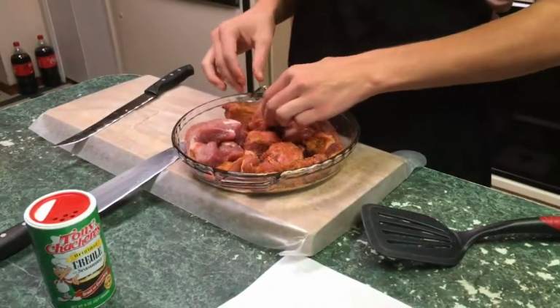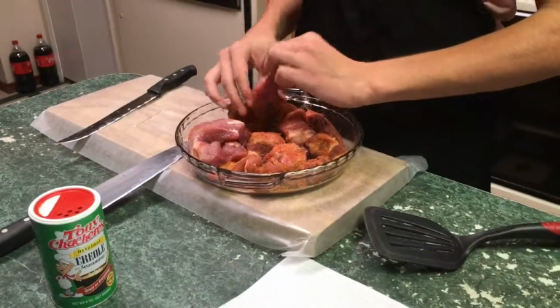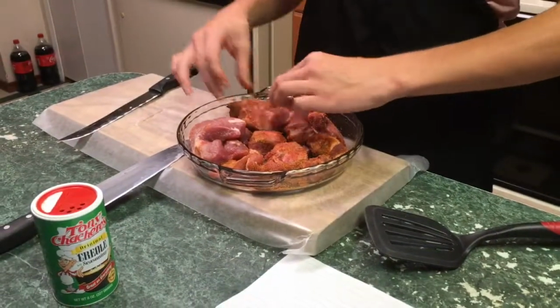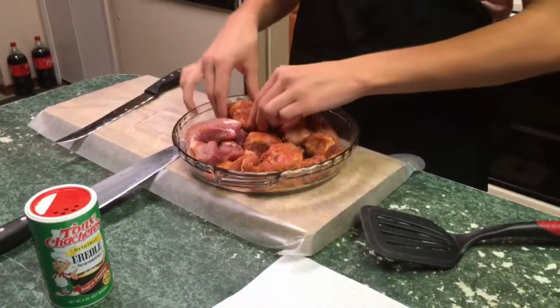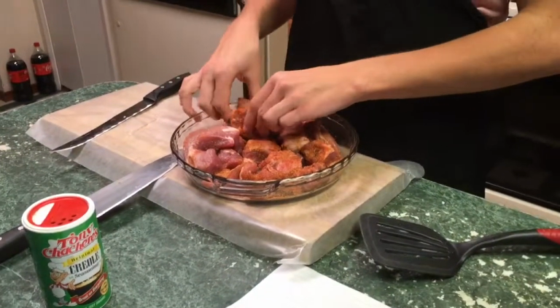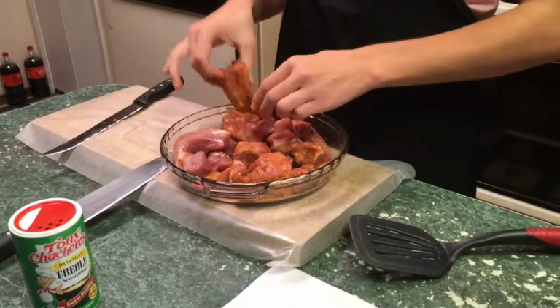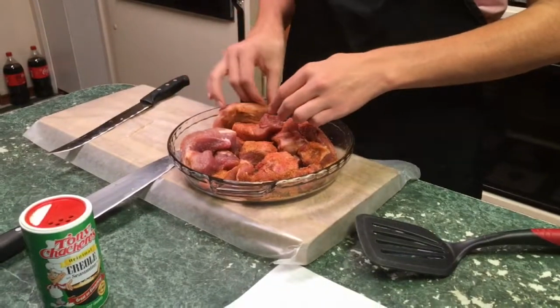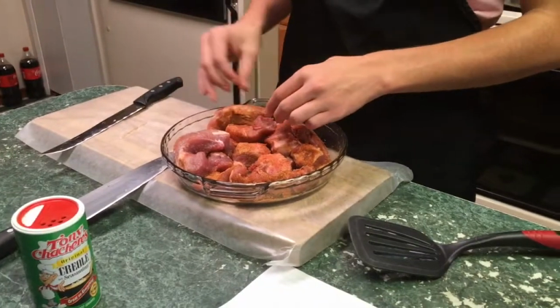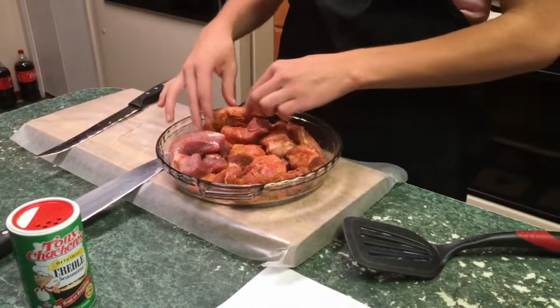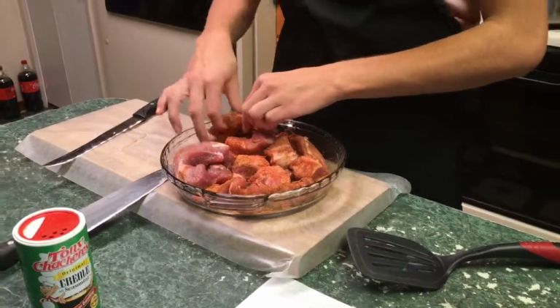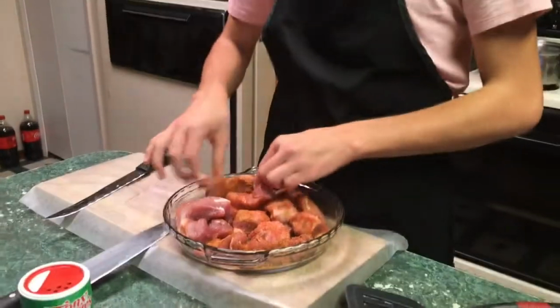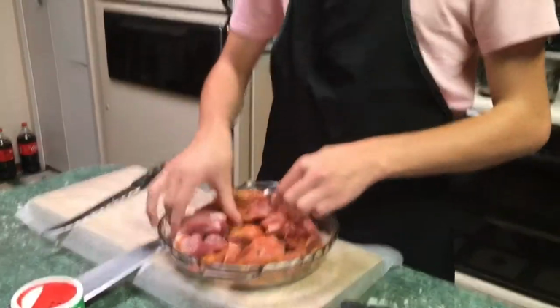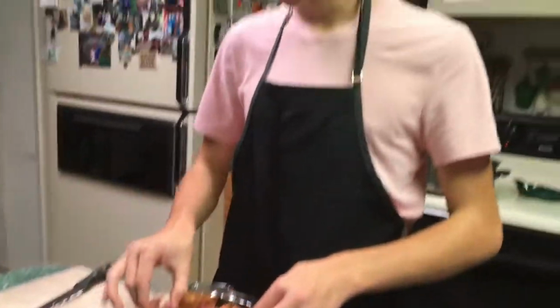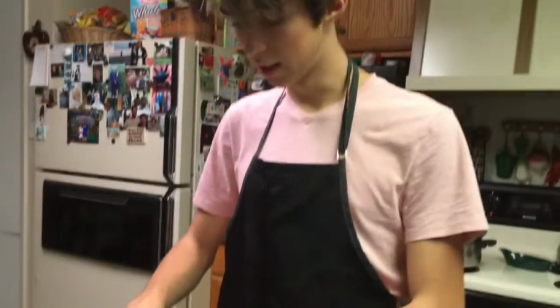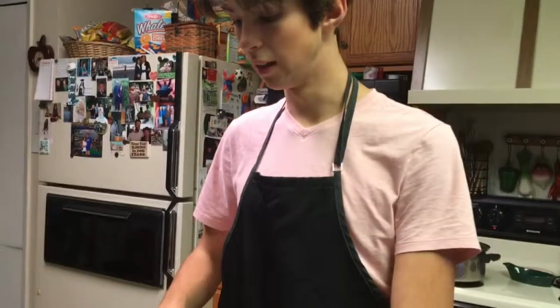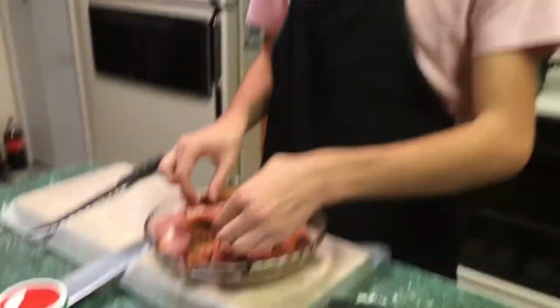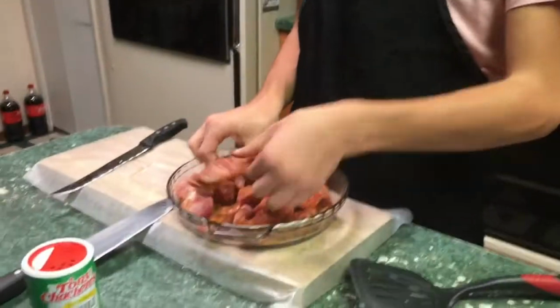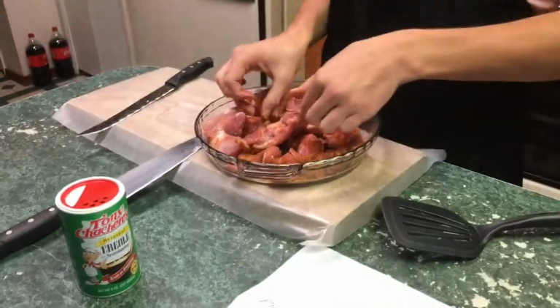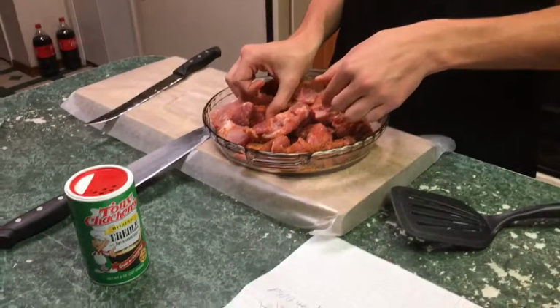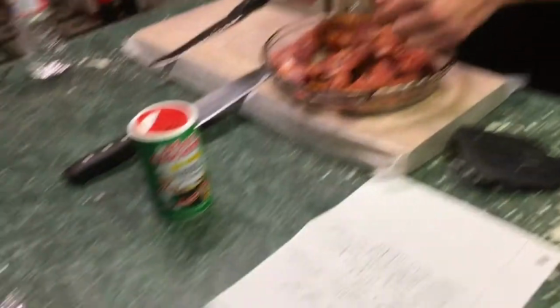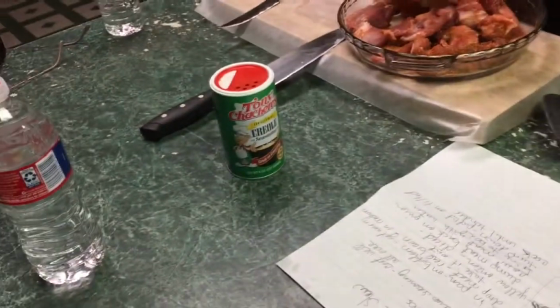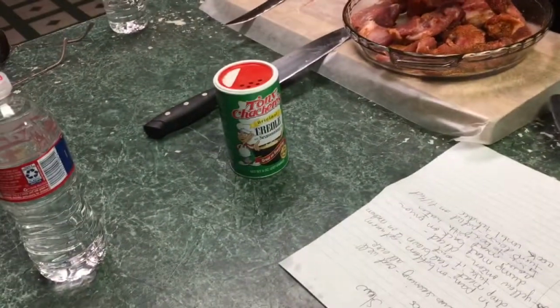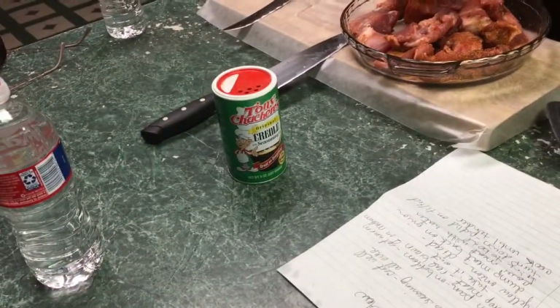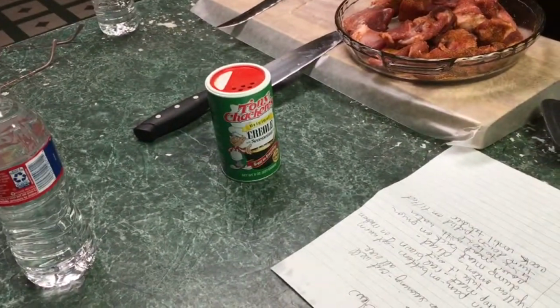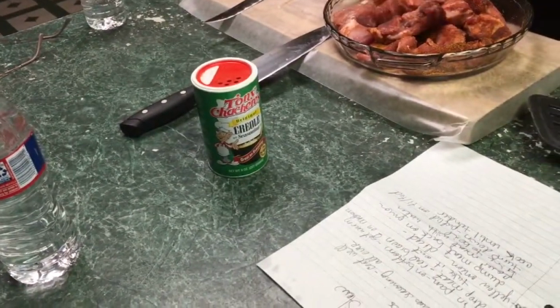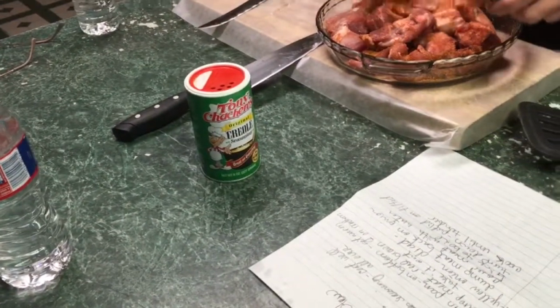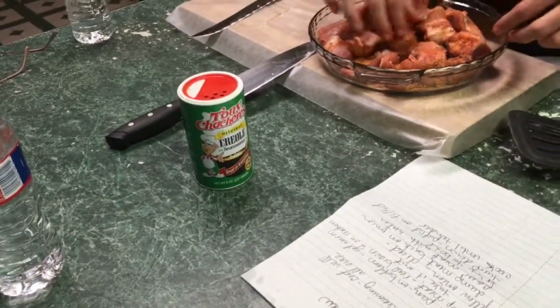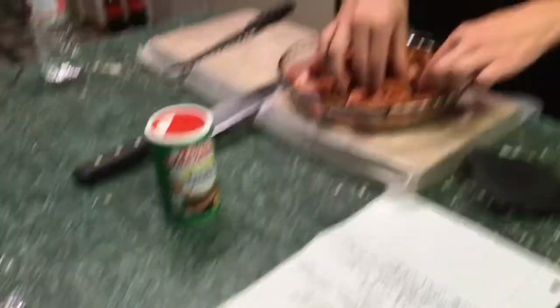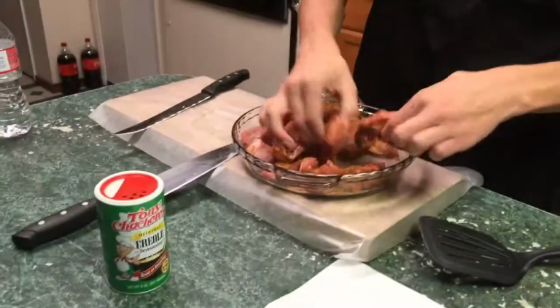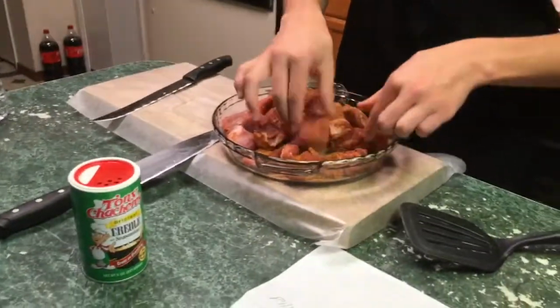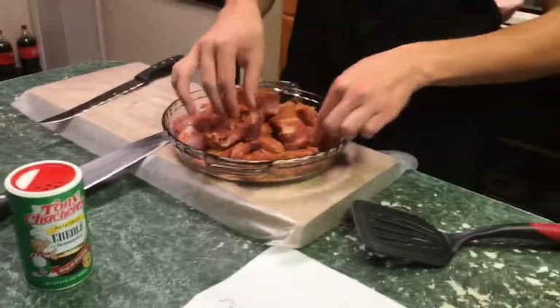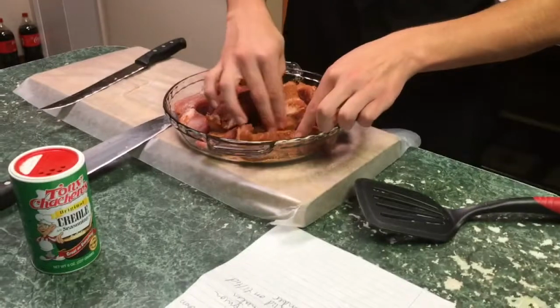The seasoning is Tony Chachere's. I'm seasoning right now. How's it coming along? Good.